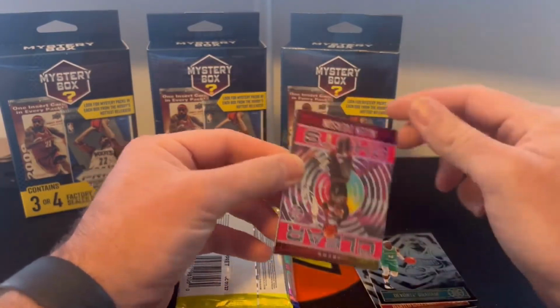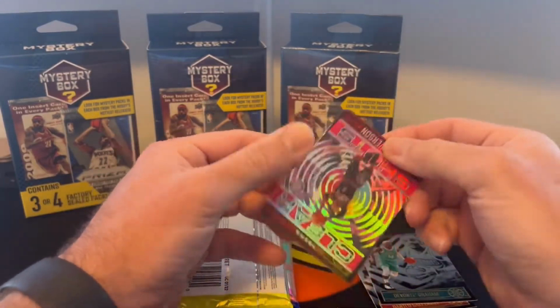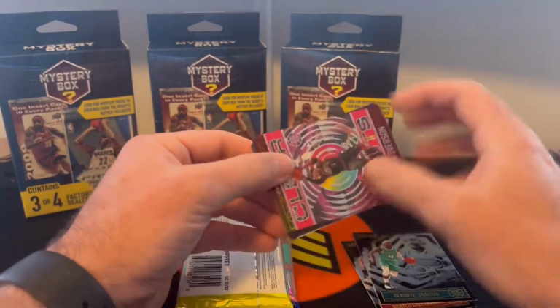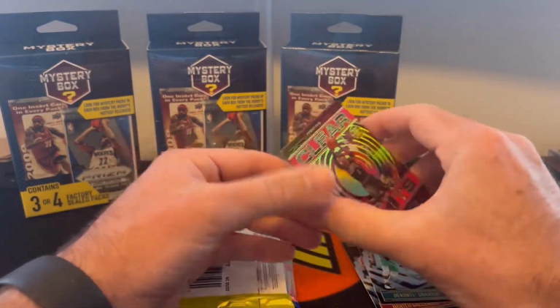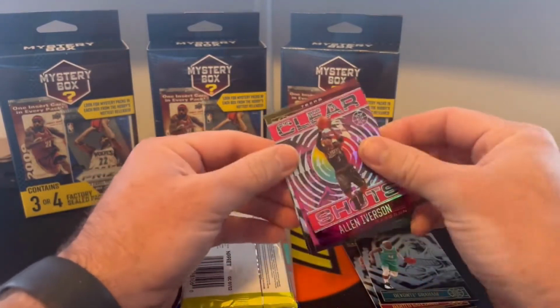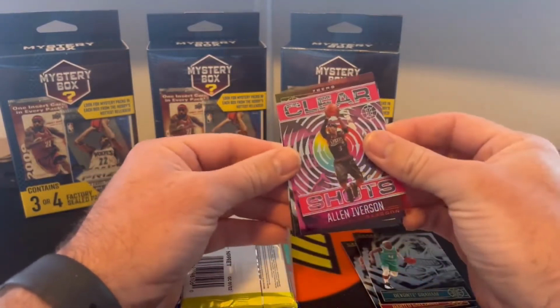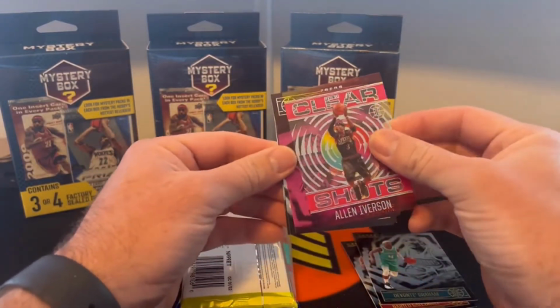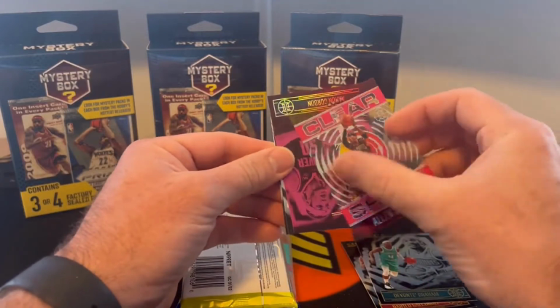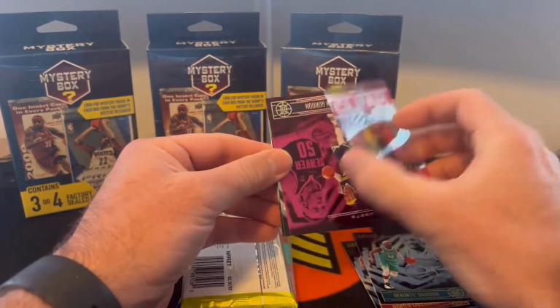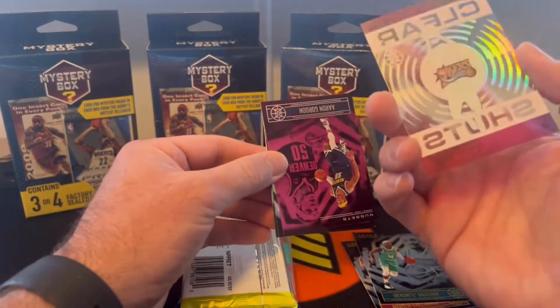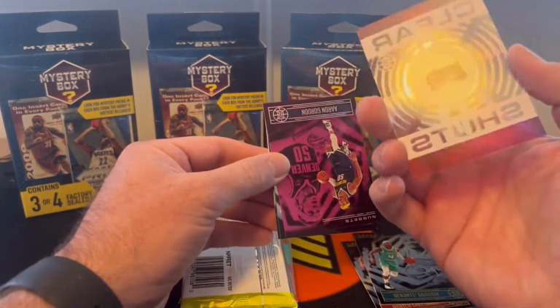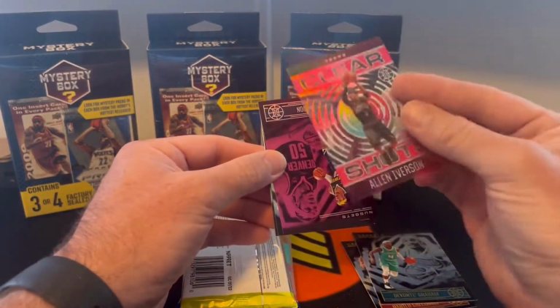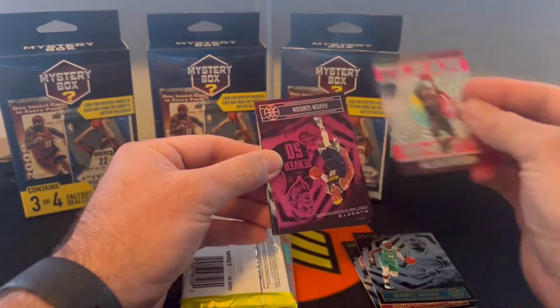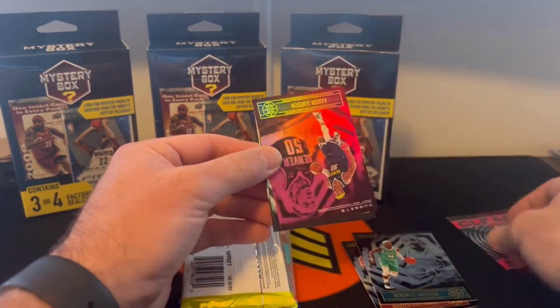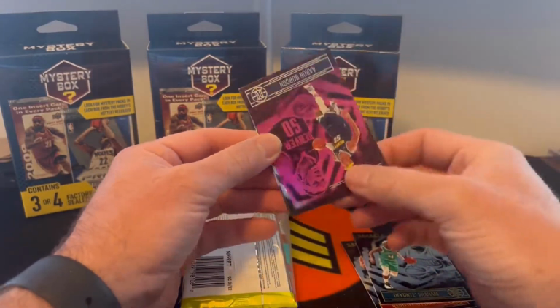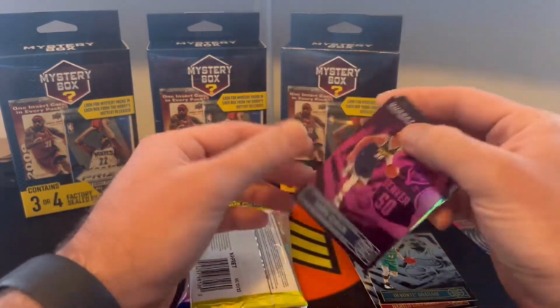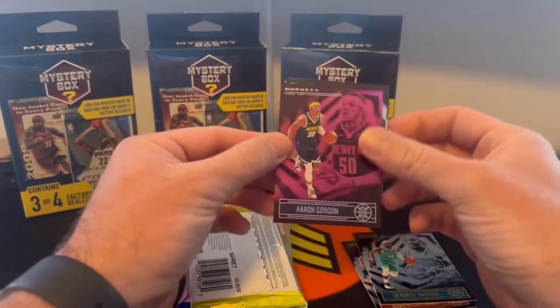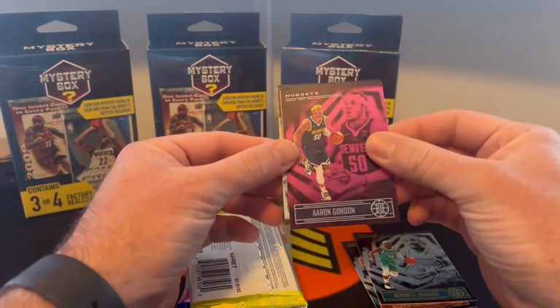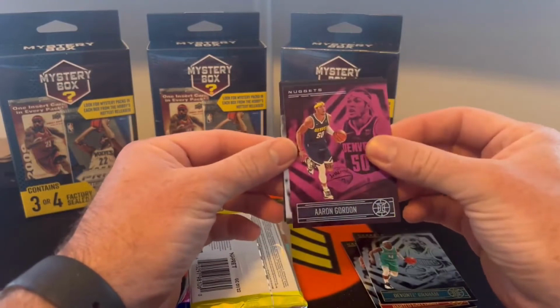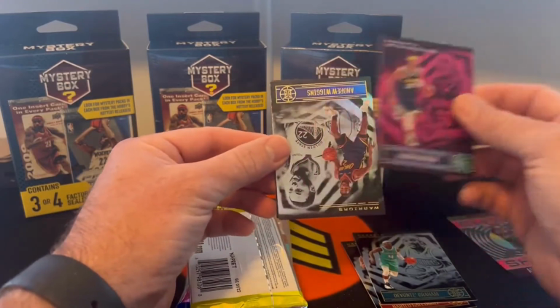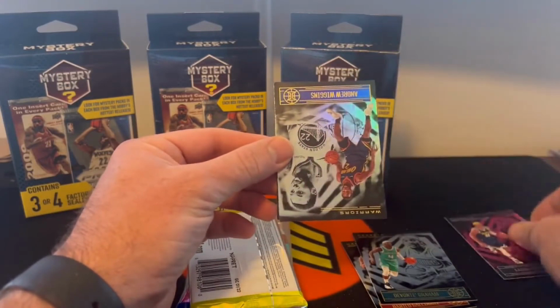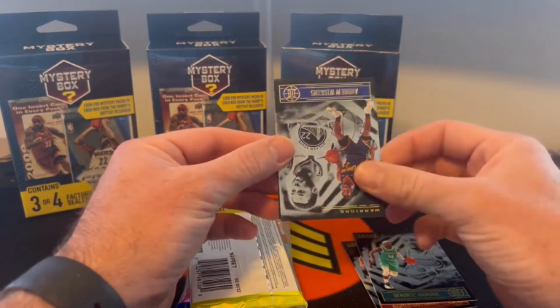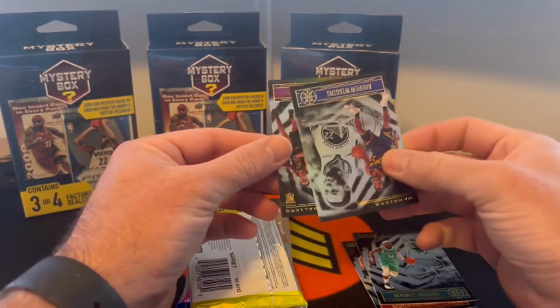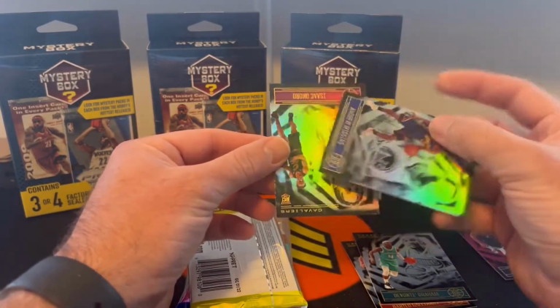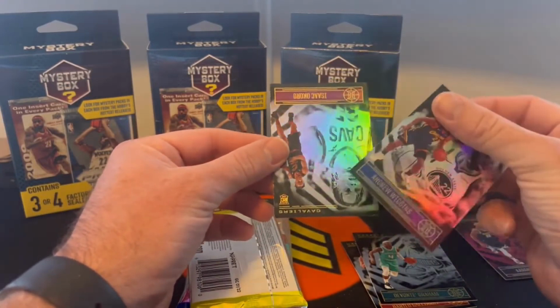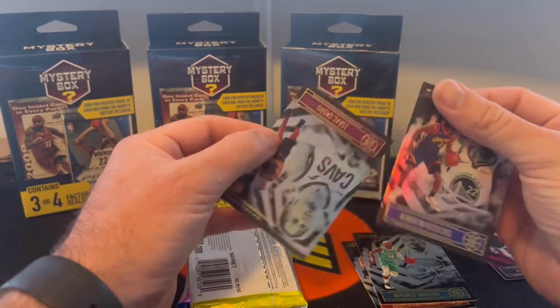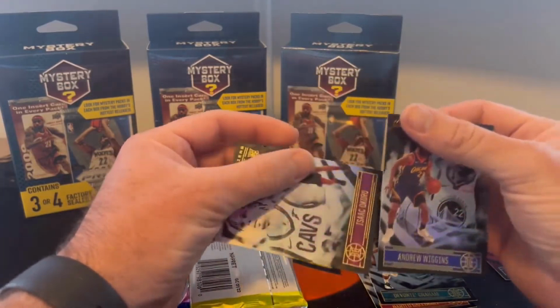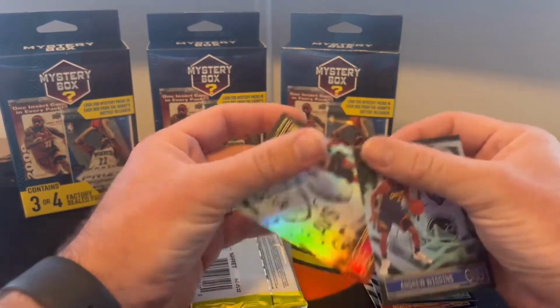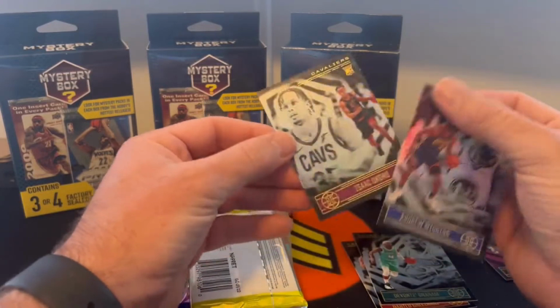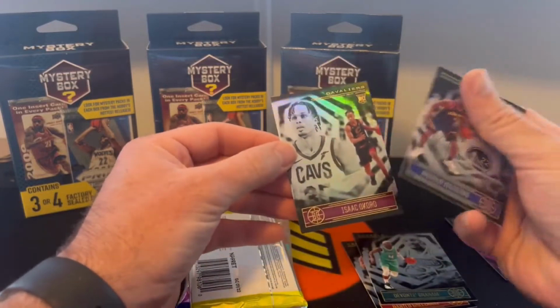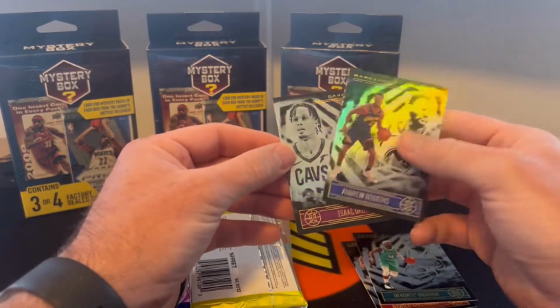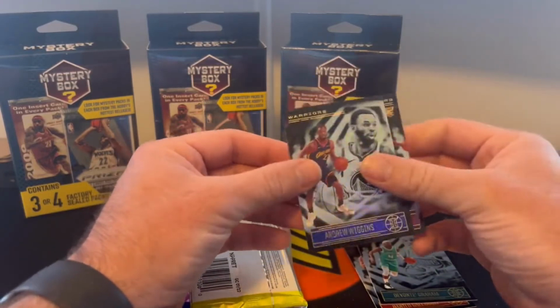Devontae and clear shots, Allen Iverson, and then Aaron Gordon on the Illusions. The pink Andrew Wiggins, and then our rookie is going to be Isaac Okuru.